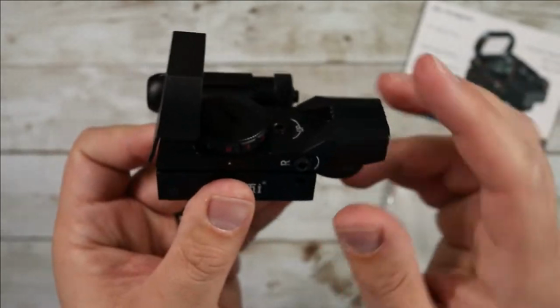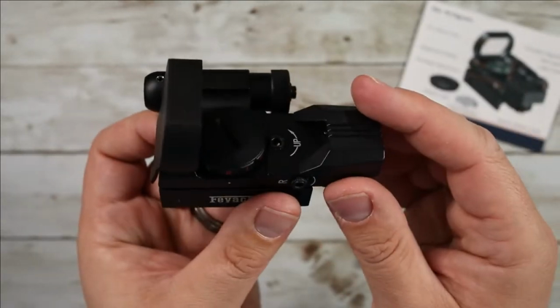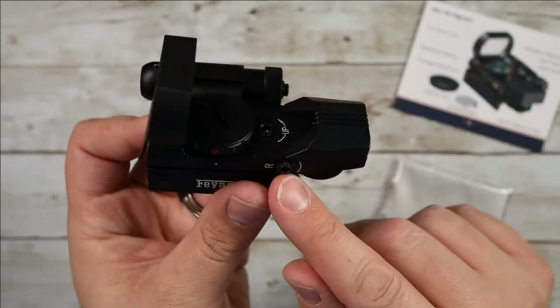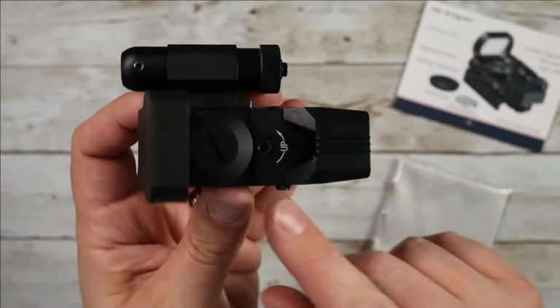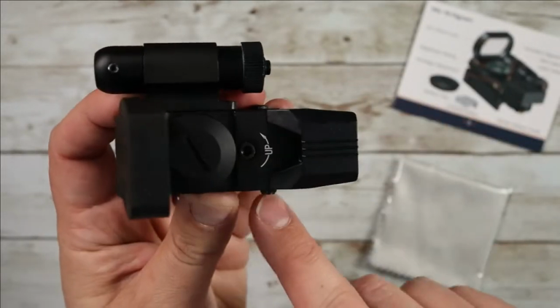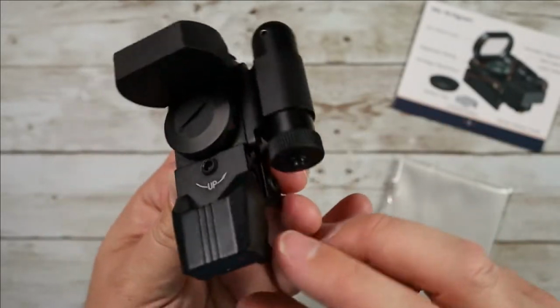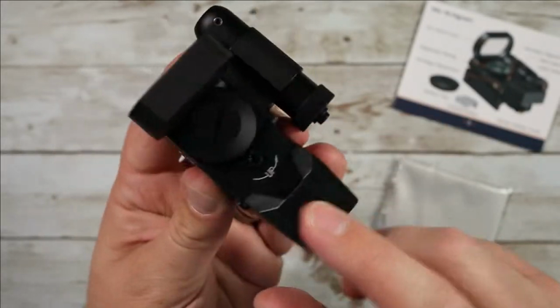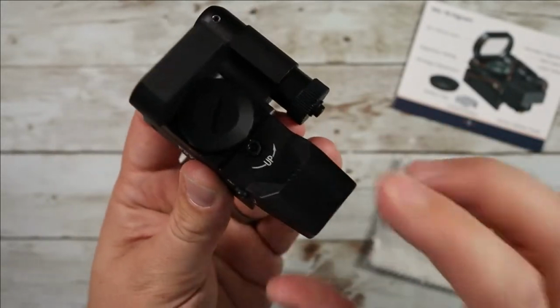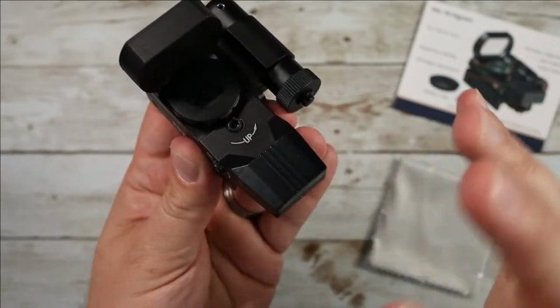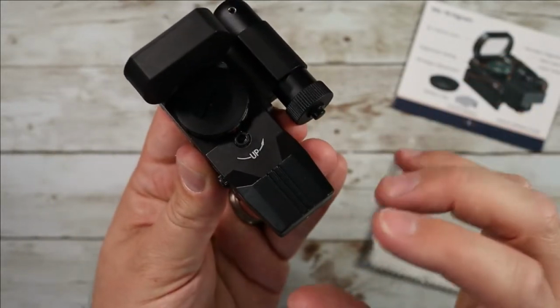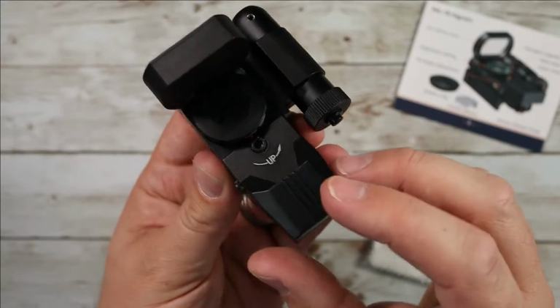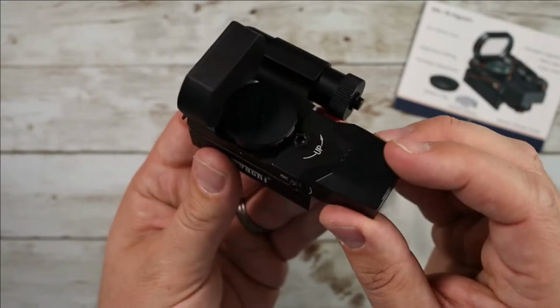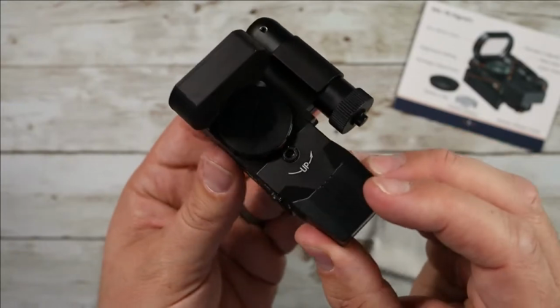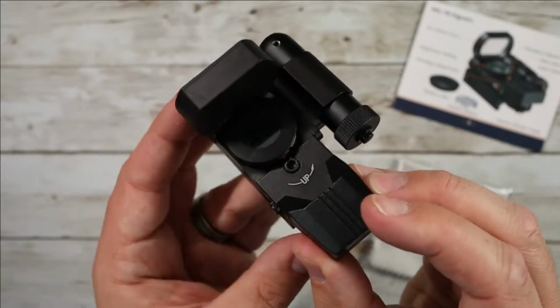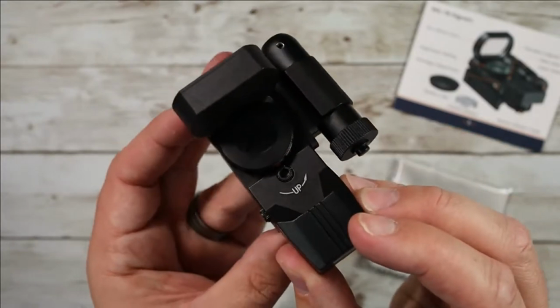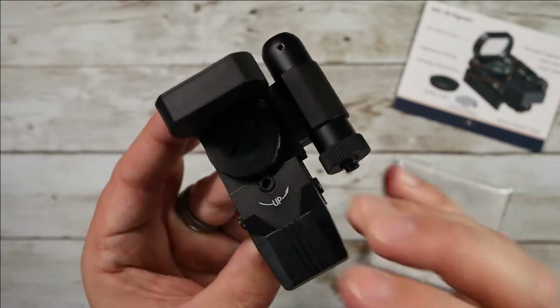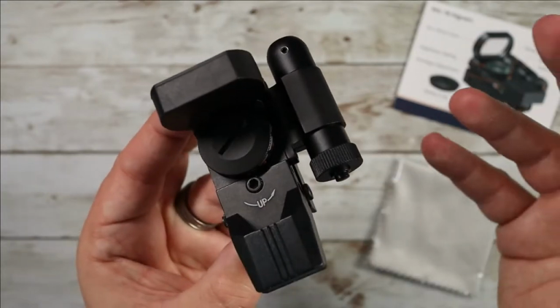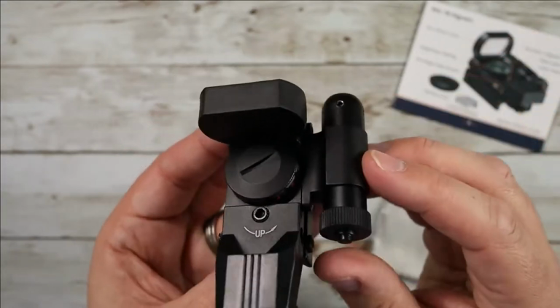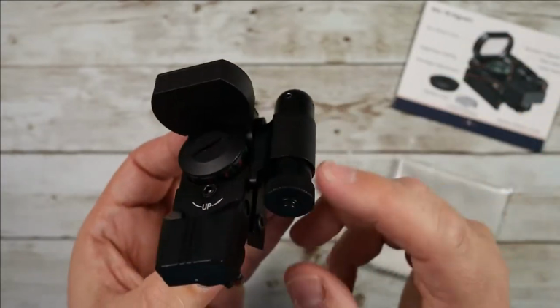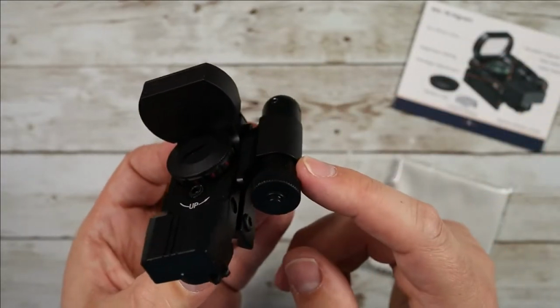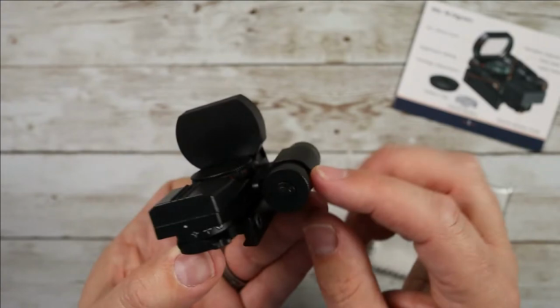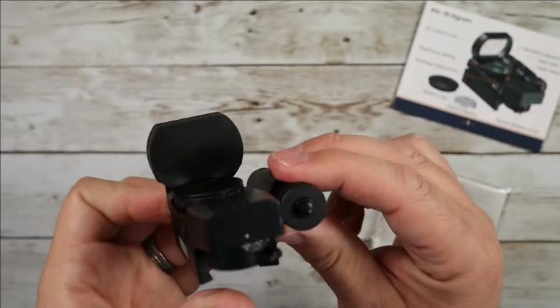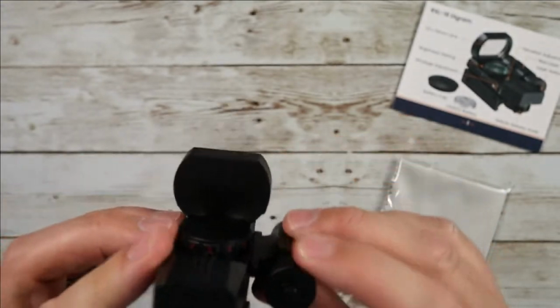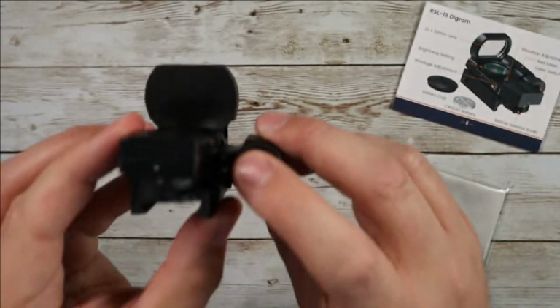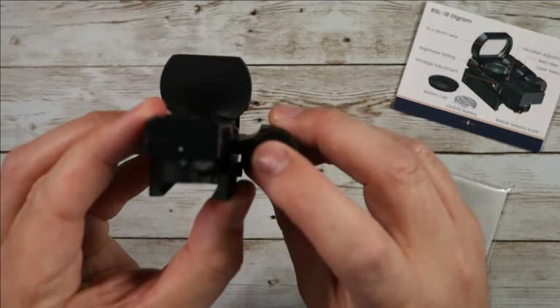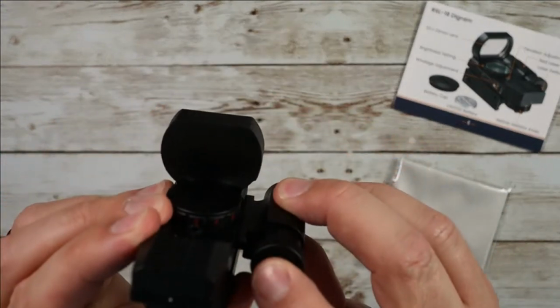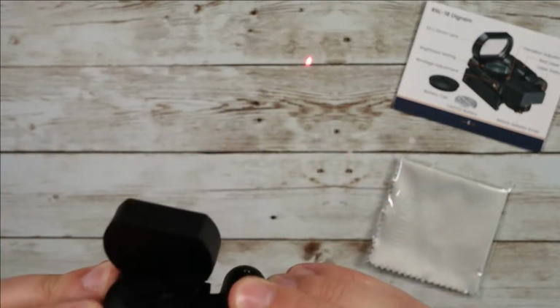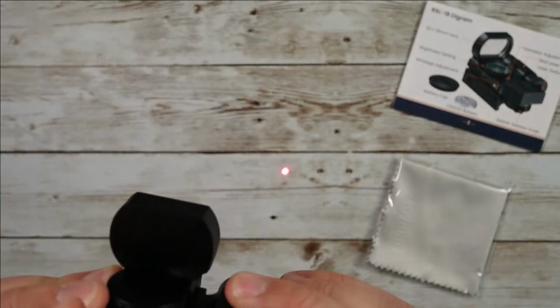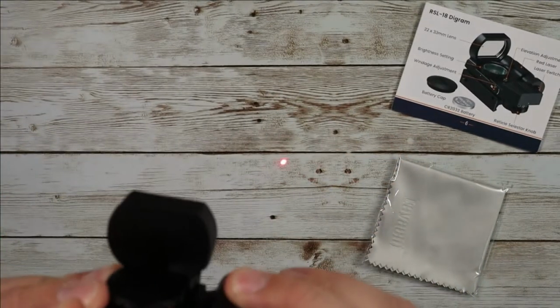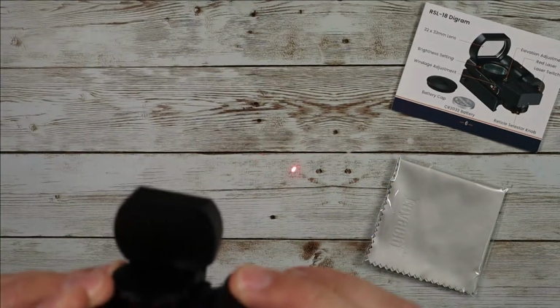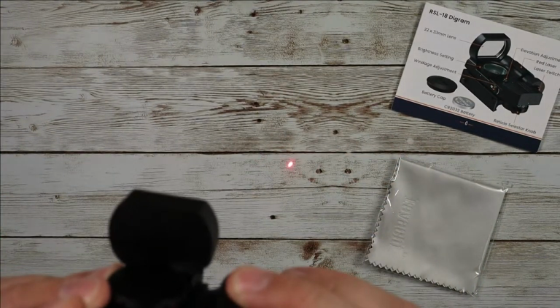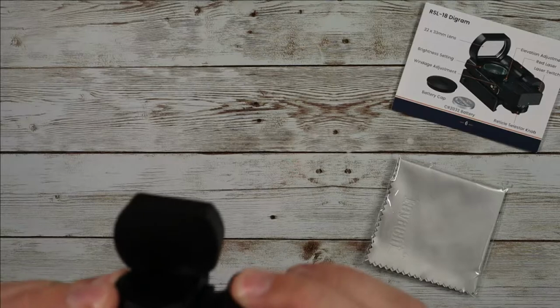You've got your windage and elevation adjustments here so you can make sure it is ranged and on target depending on the range you want. You also have a red dot button on the side — push this button on the back and you get a nice little red dot, which is very convenient.